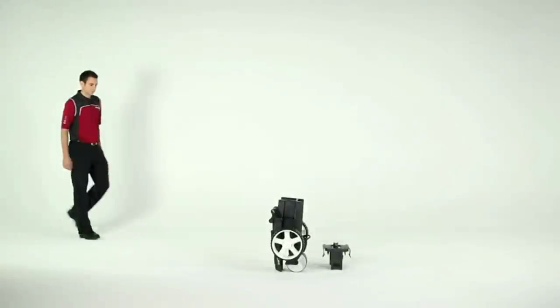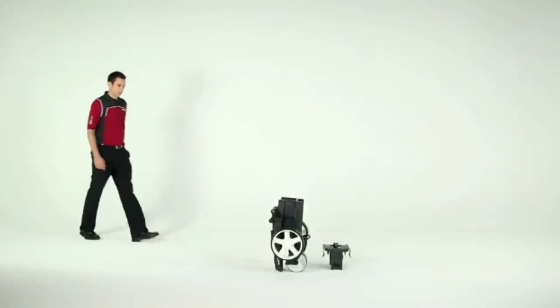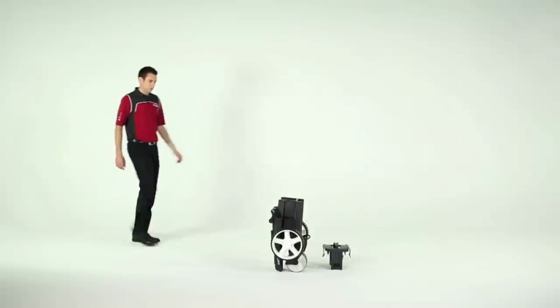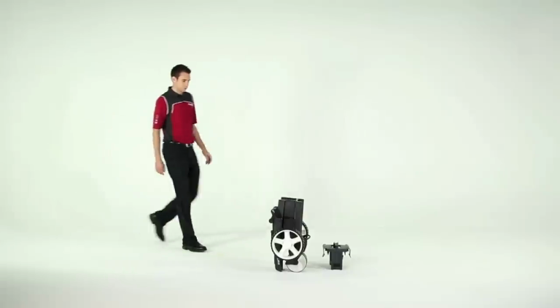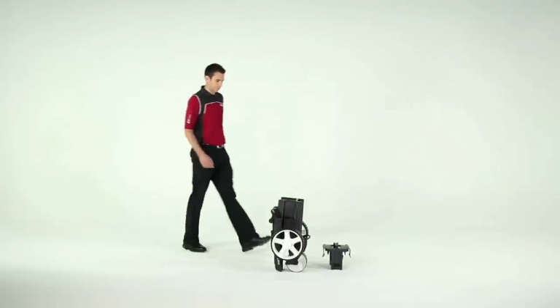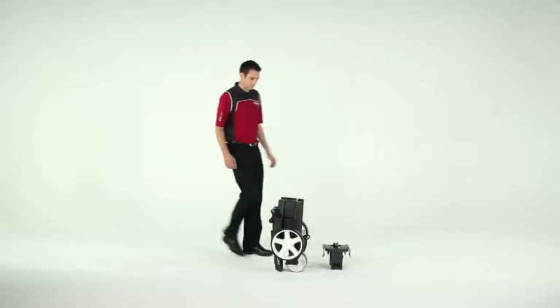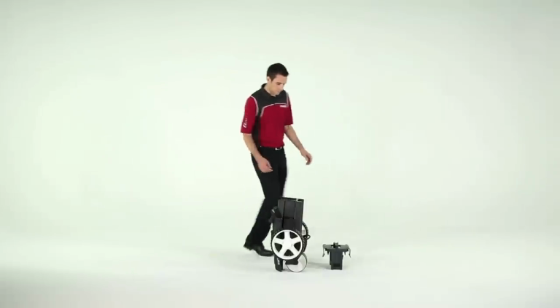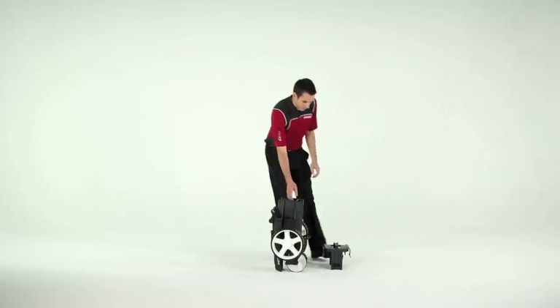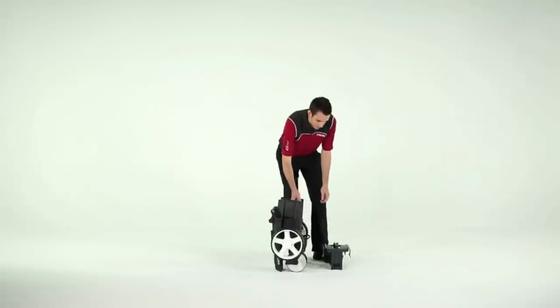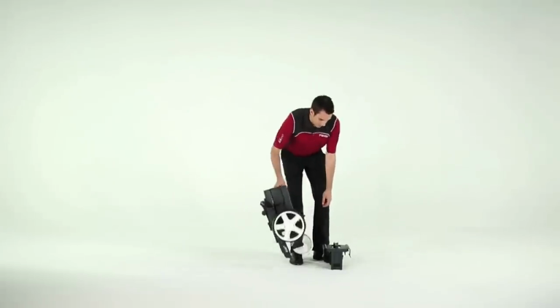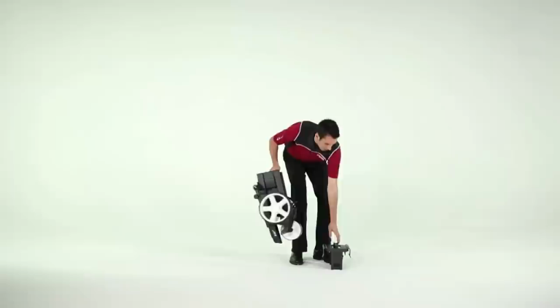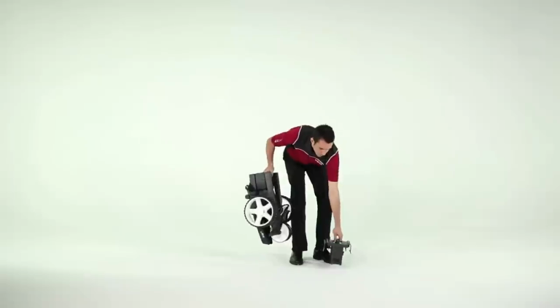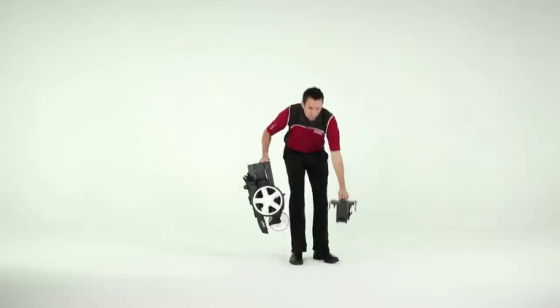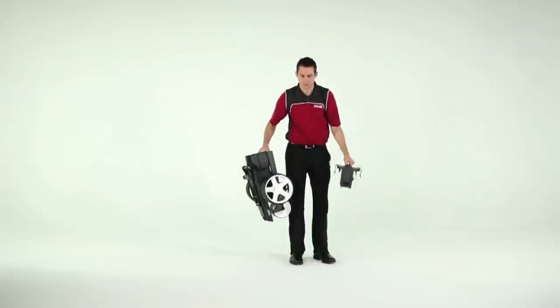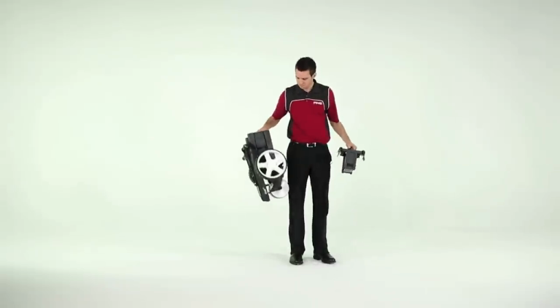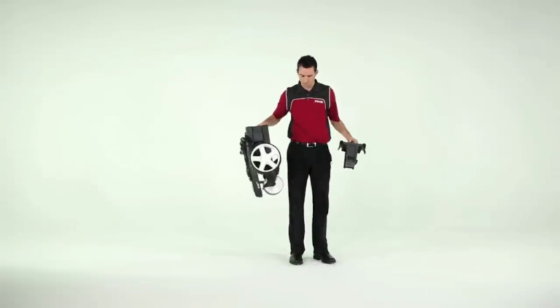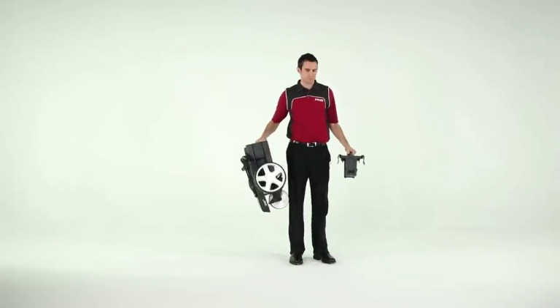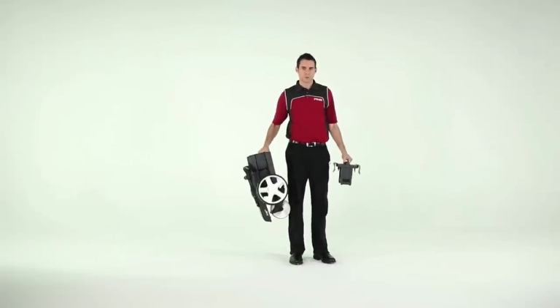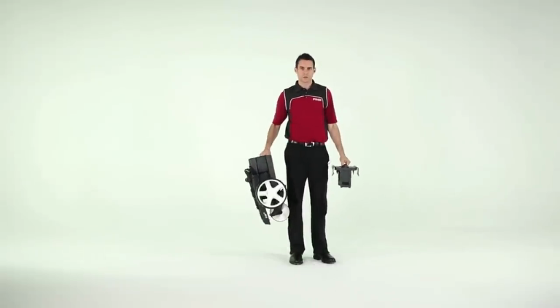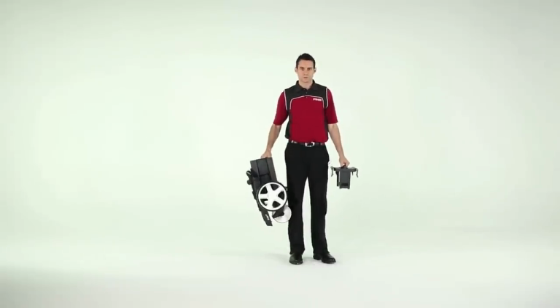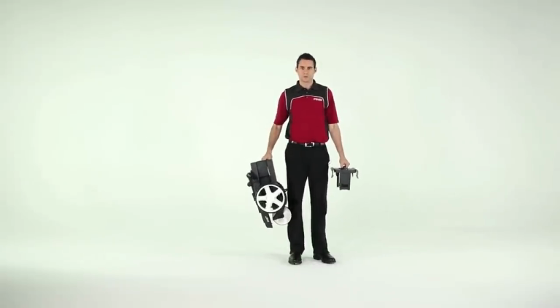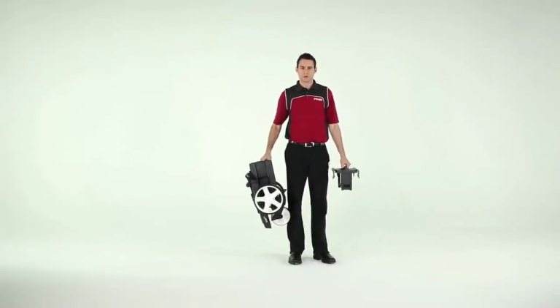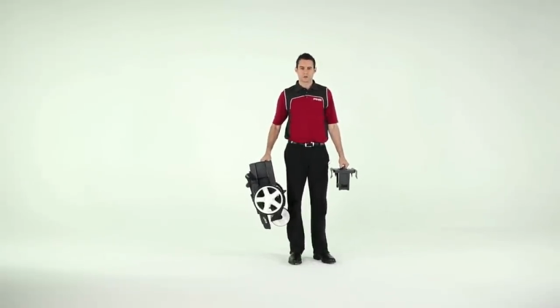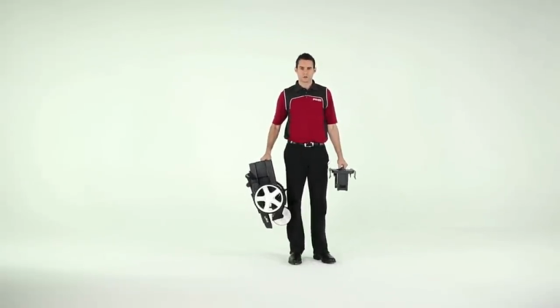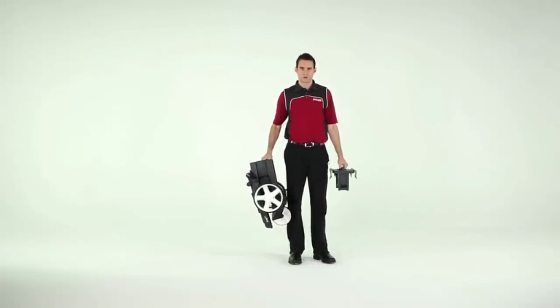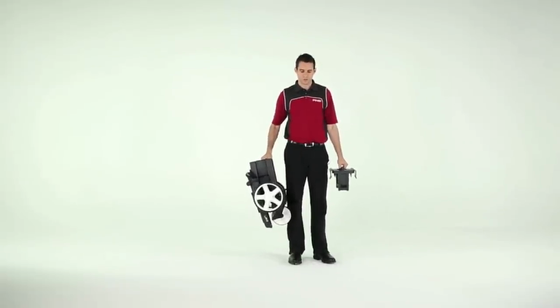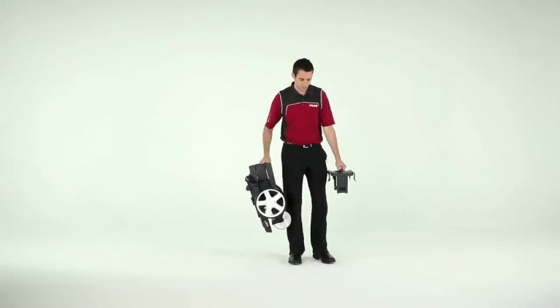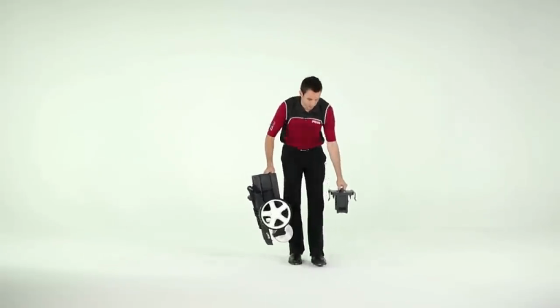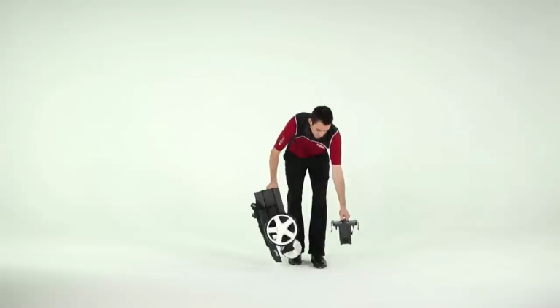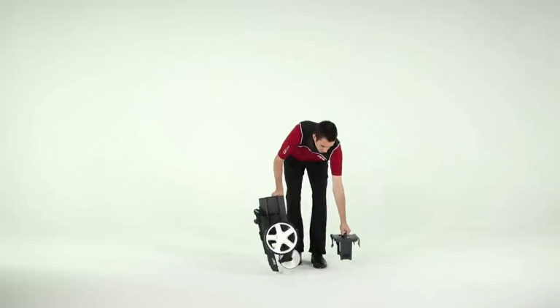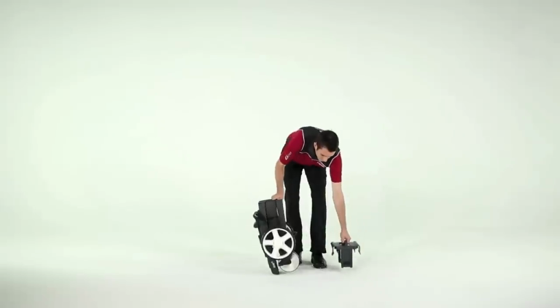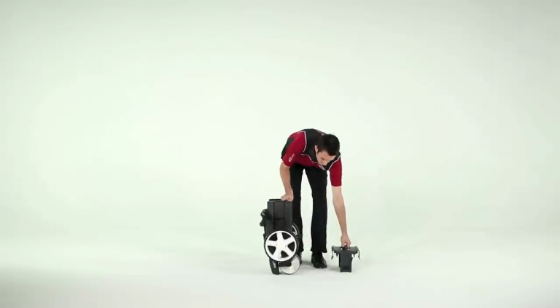The go-kart is in two pieces. One is the trolley, the other the battery. You can't do much with either on their own. To get the go-kart ready for use, have both parts next to each other on the ground.